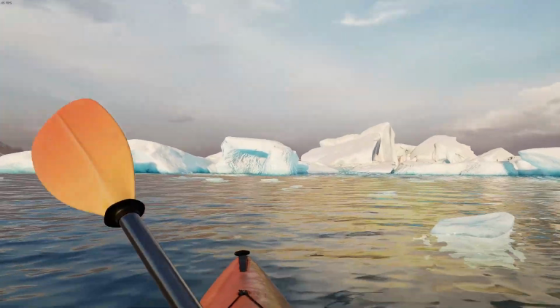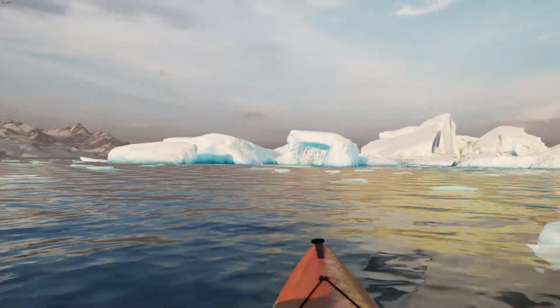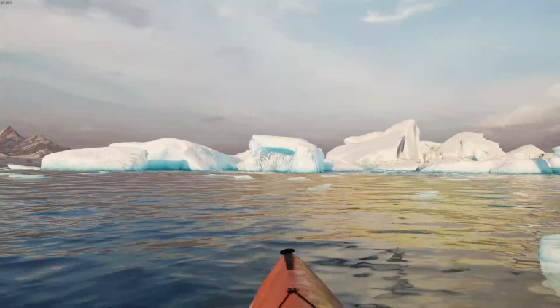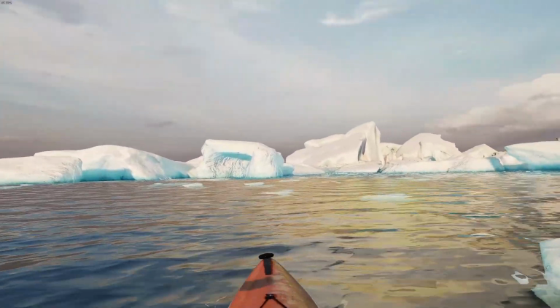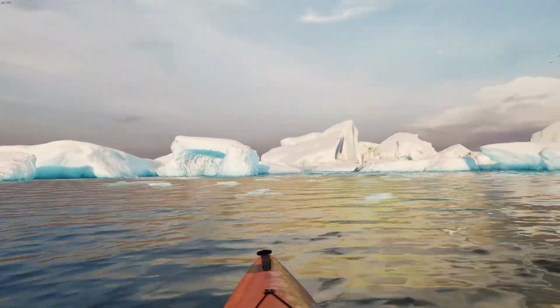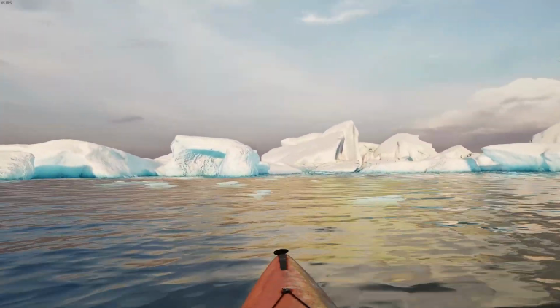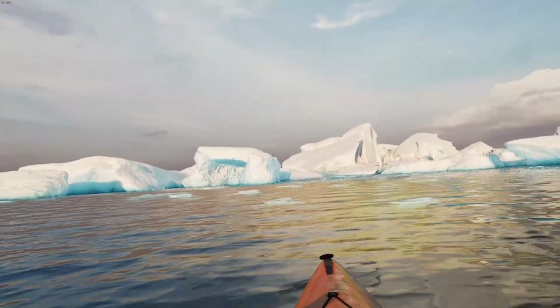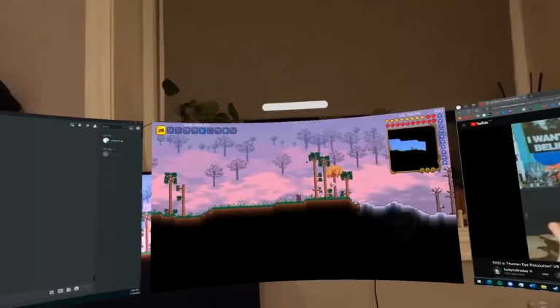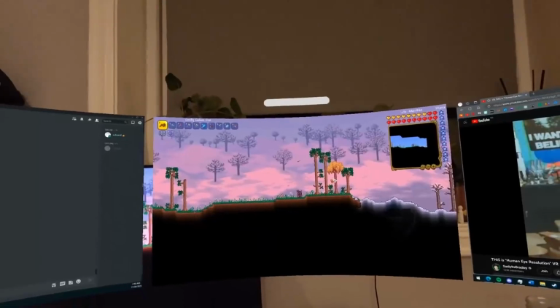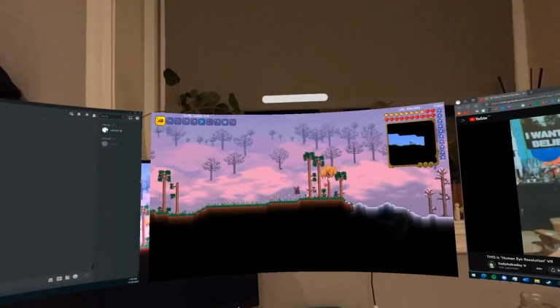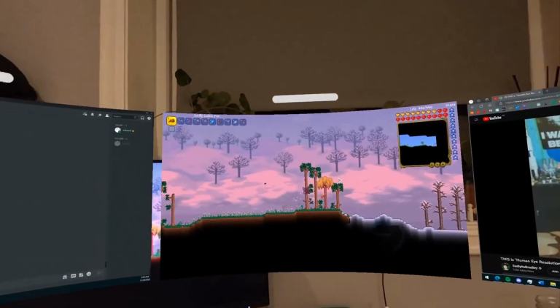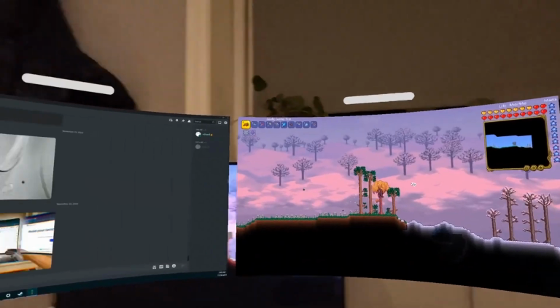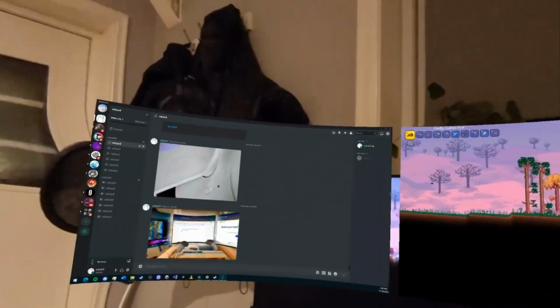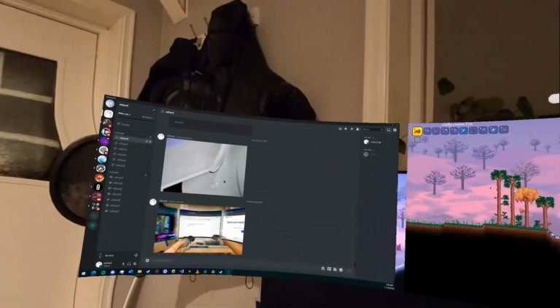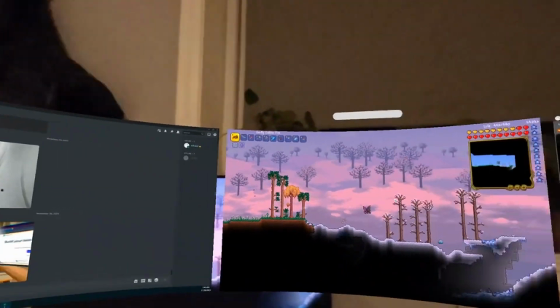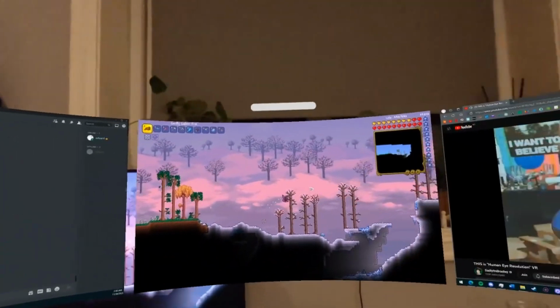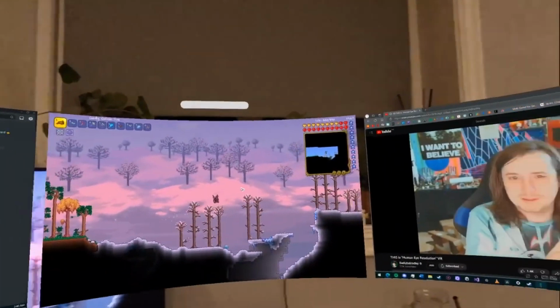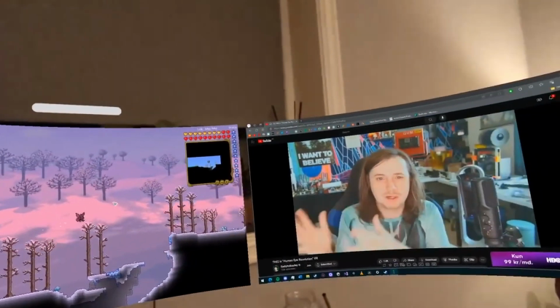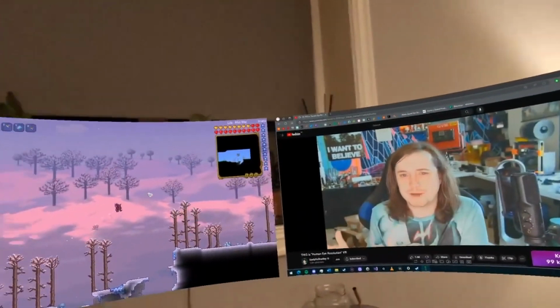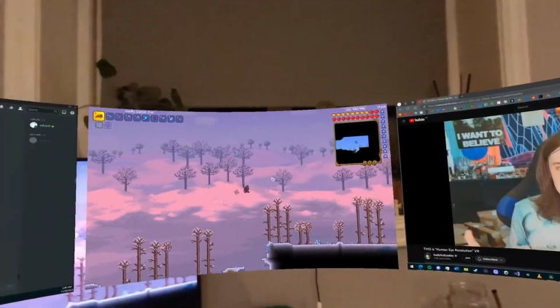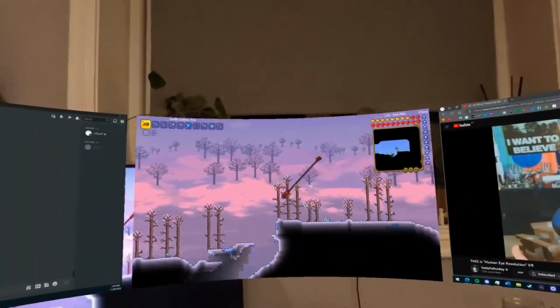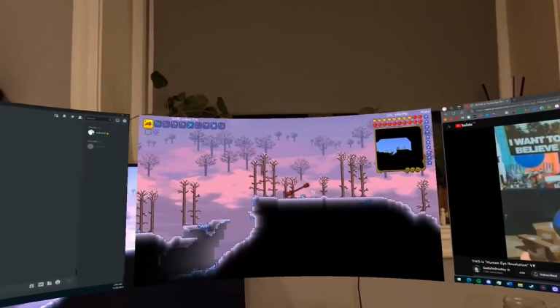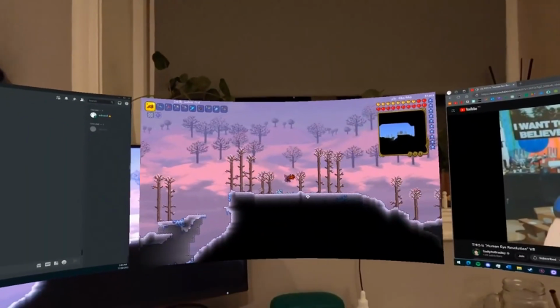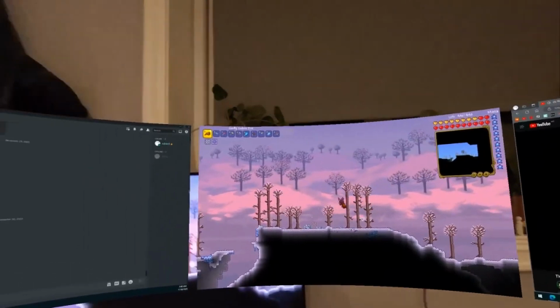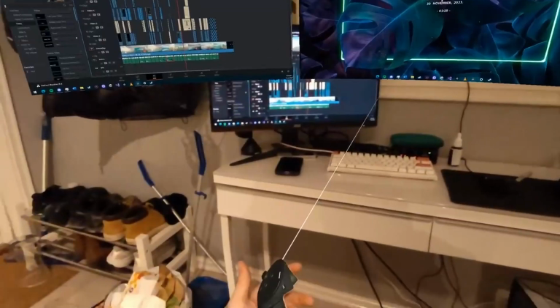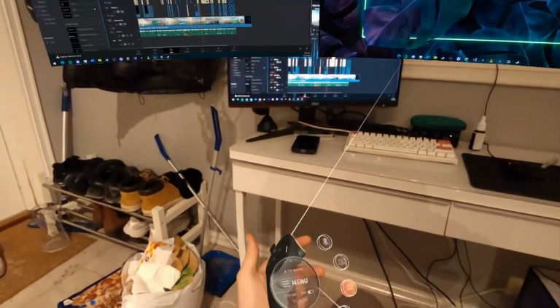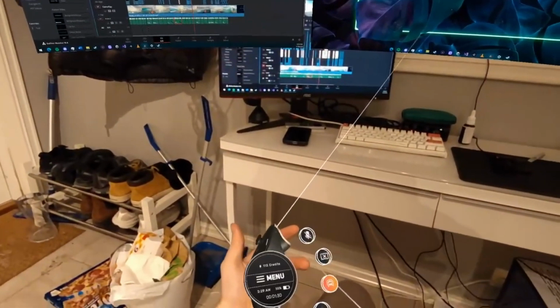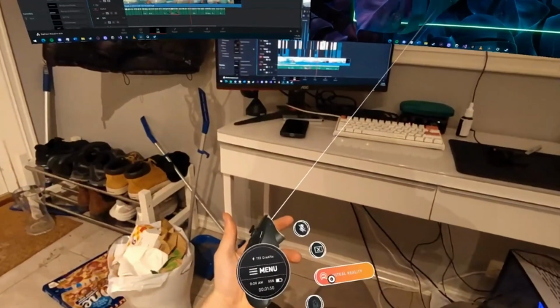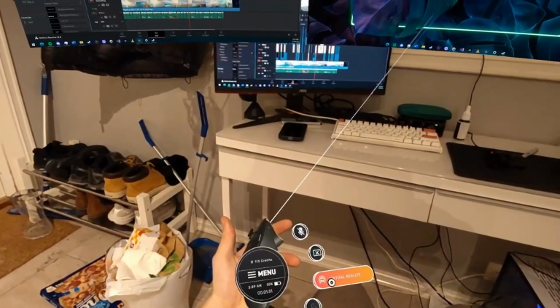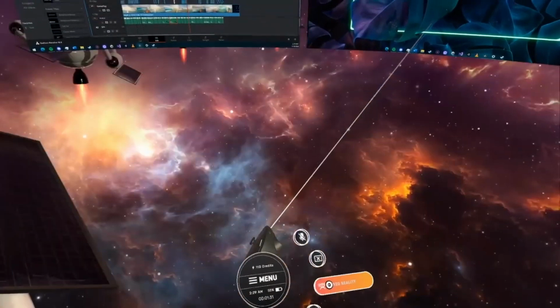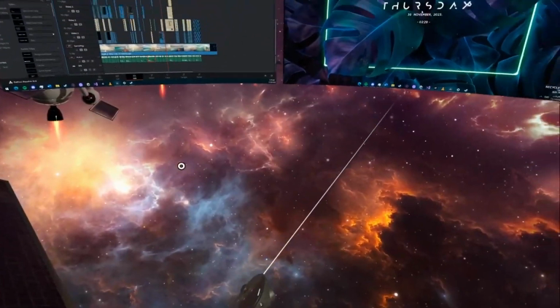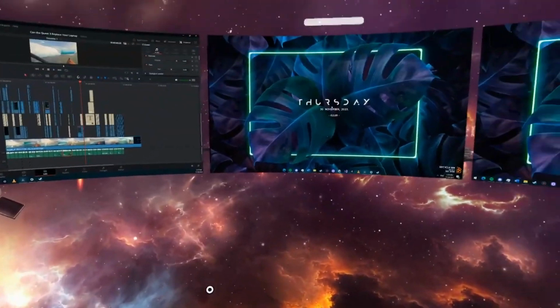If you're able to overlook these issues, you can have some pretty amazing customizable screens in VR, not only for productivity, but for gaming and entertainment as well. And with the tap of the headset, you can go from mixed reality to full immersion instantly.